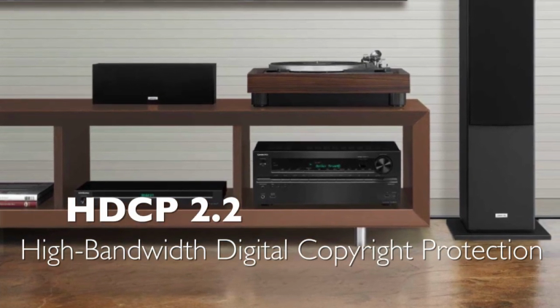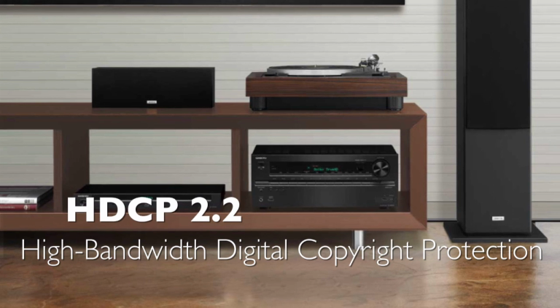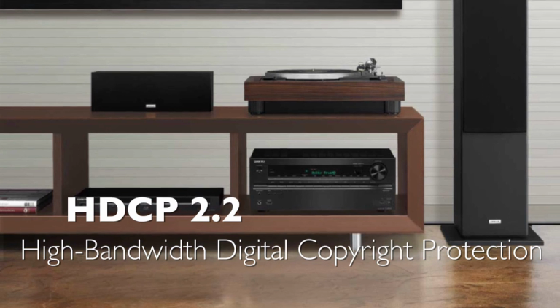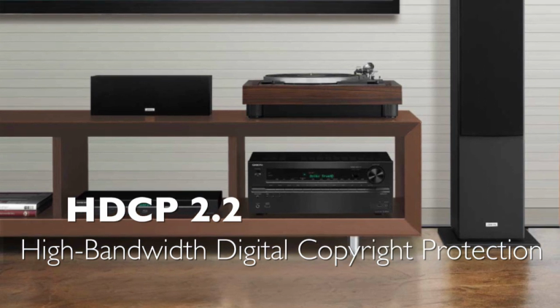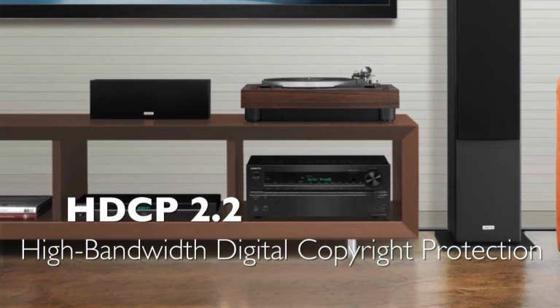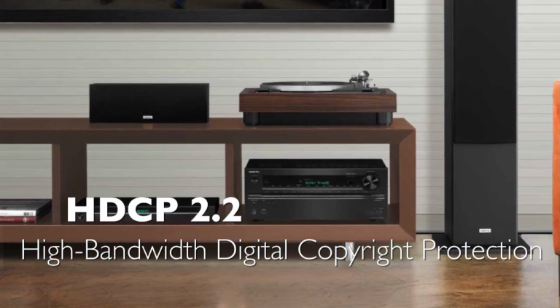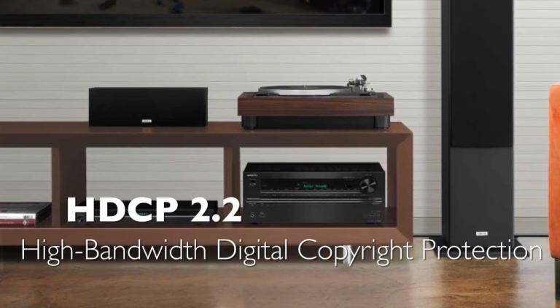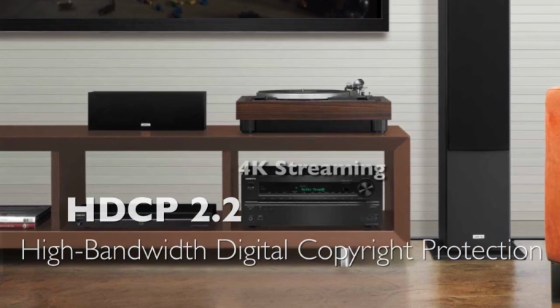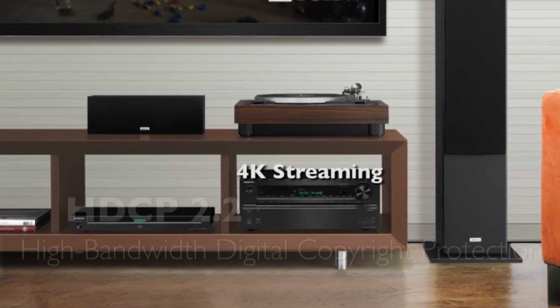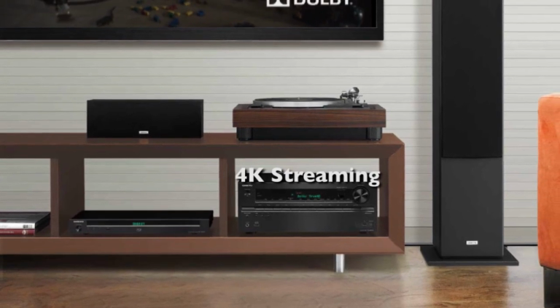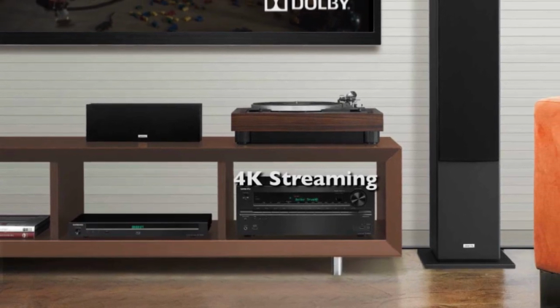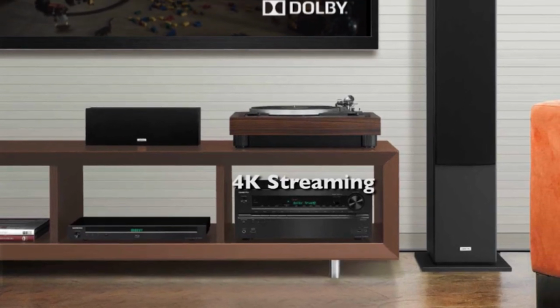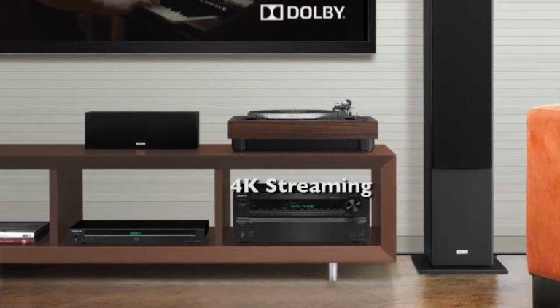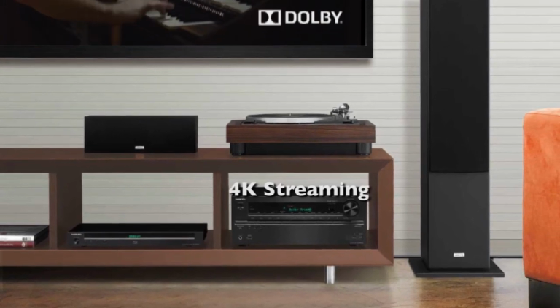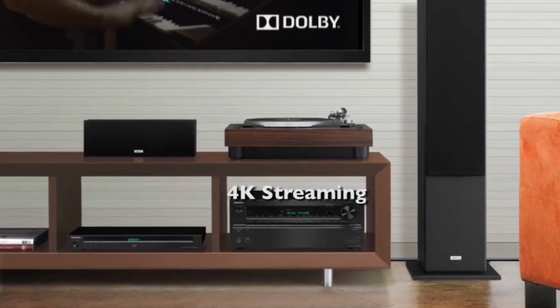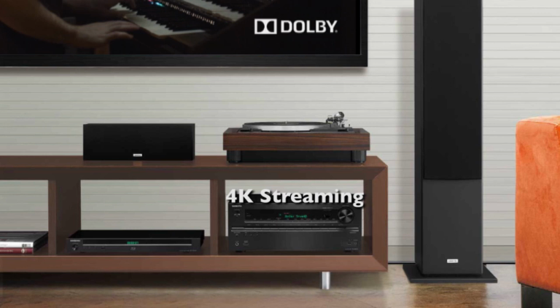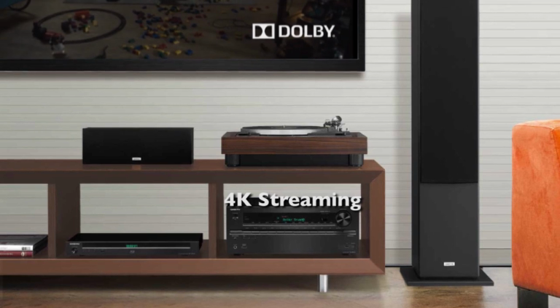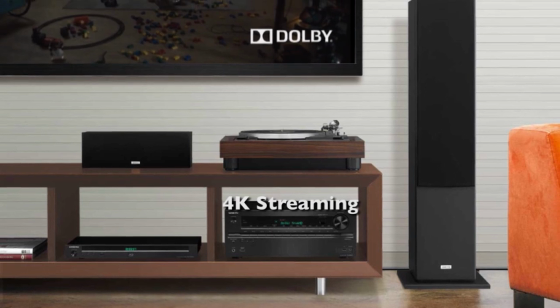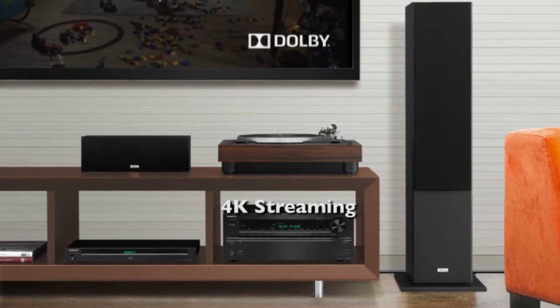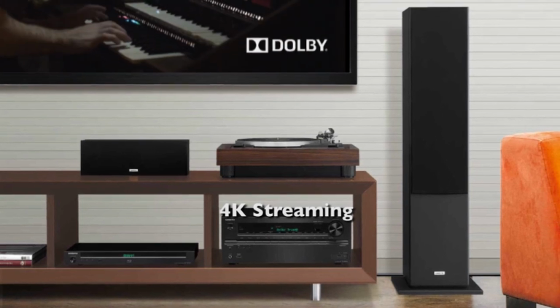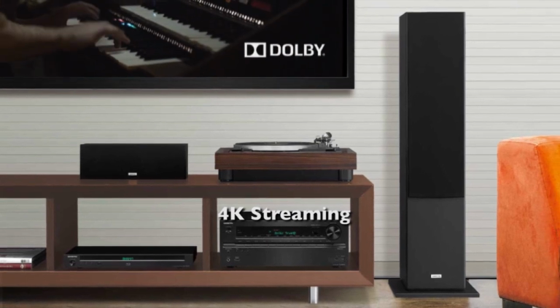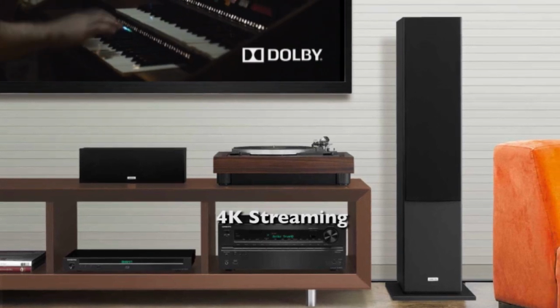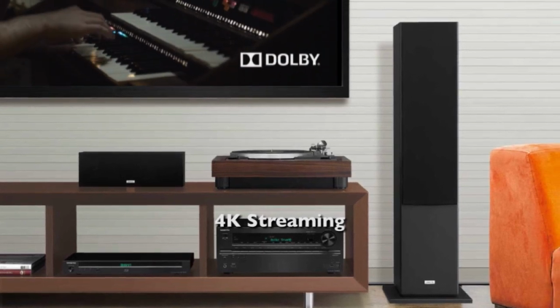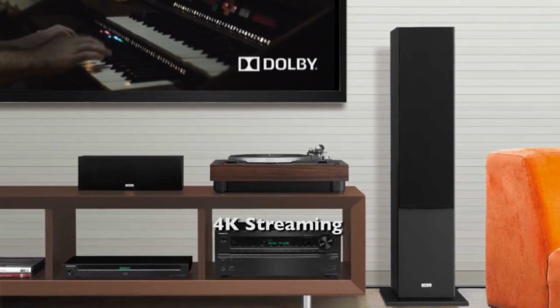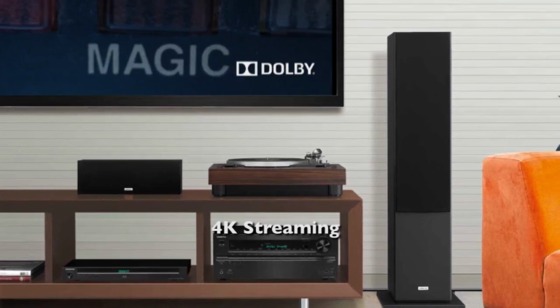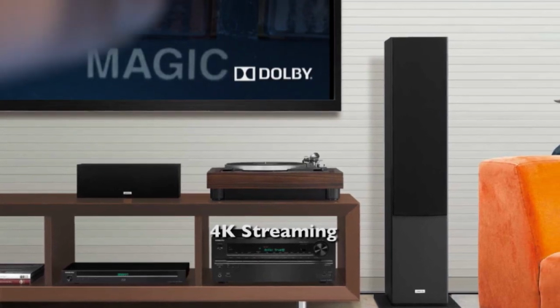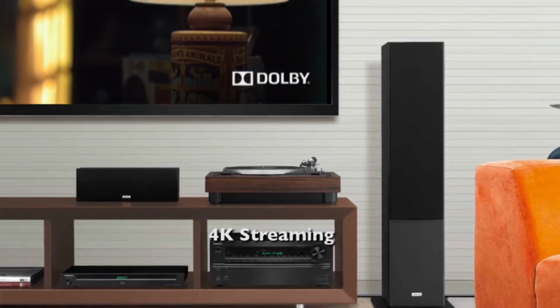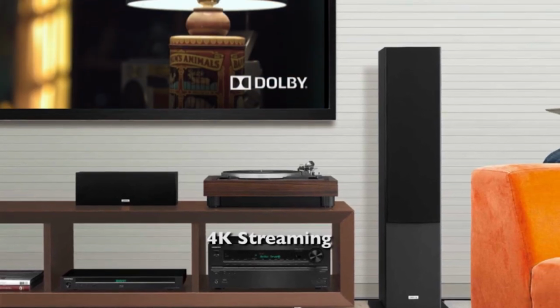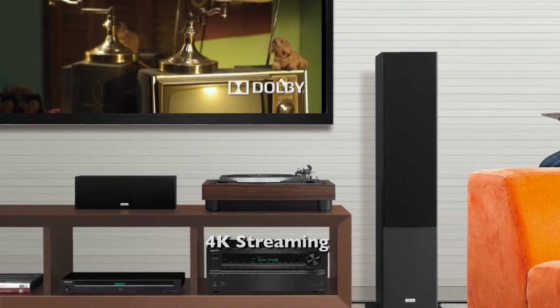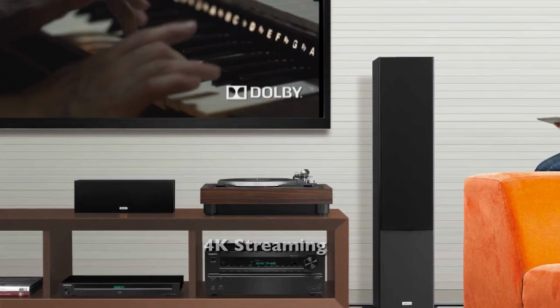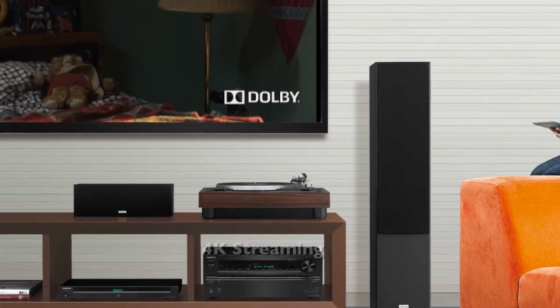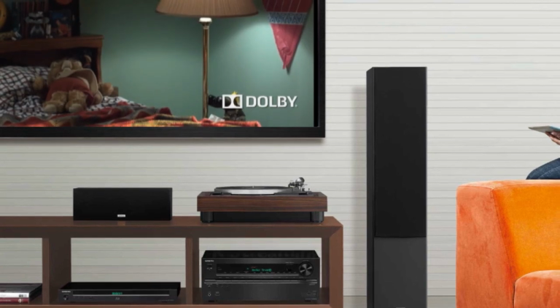By incorporating the latest HDMI along with HDCP 2.2 copy protection, the 636 will be able to support future premium 4K studio releases, 4K streaming via internet service providers, as well as UHD terrestrial and satellite broadcasts requiring this compatibility.